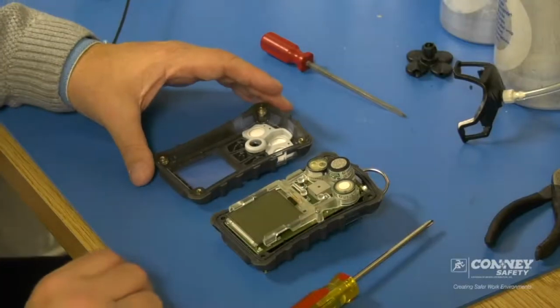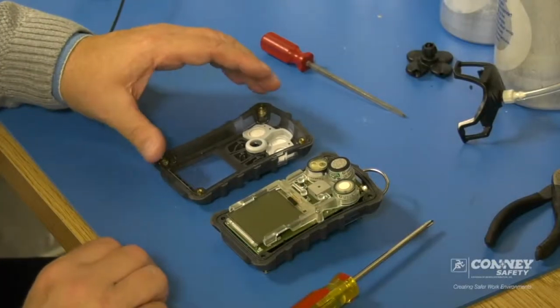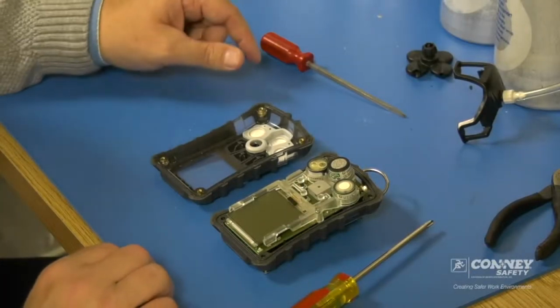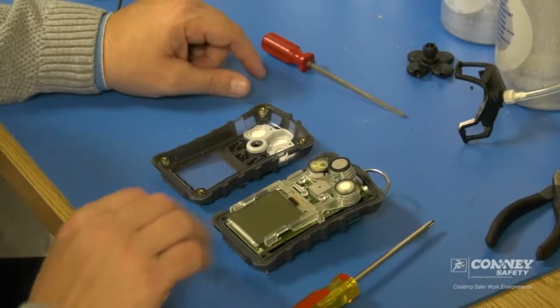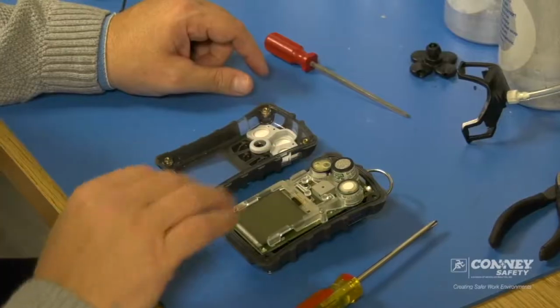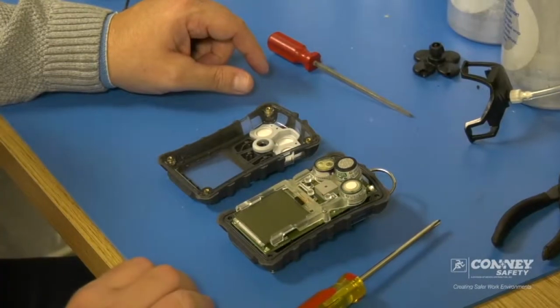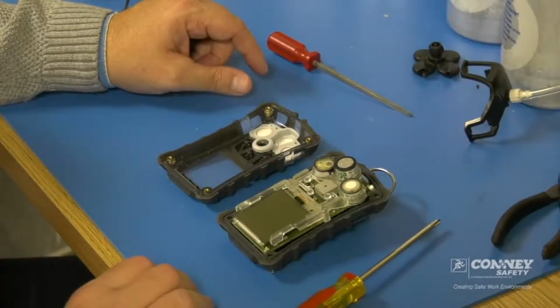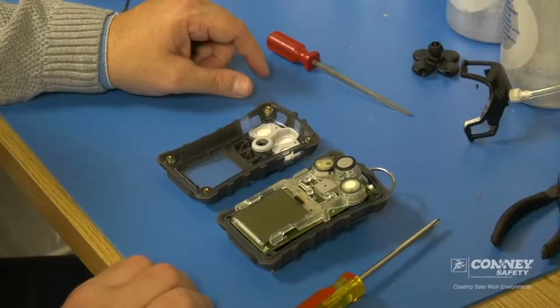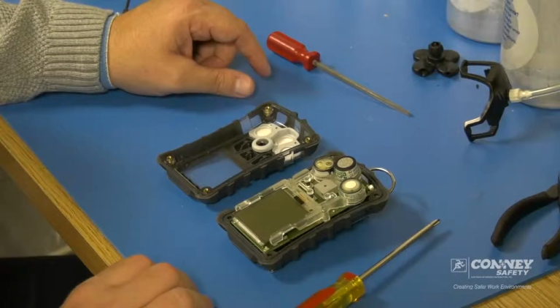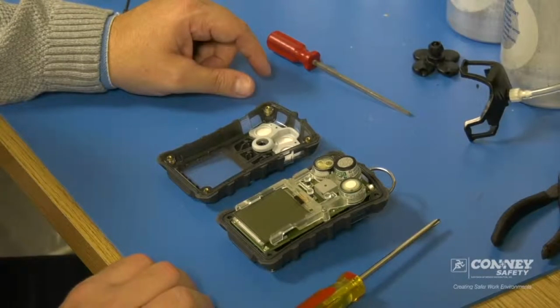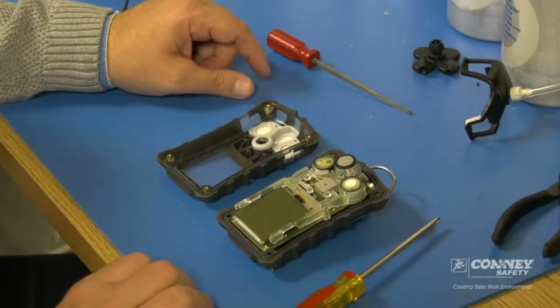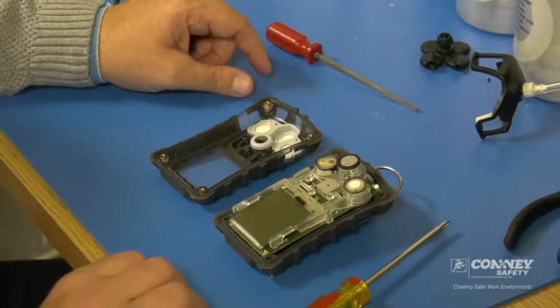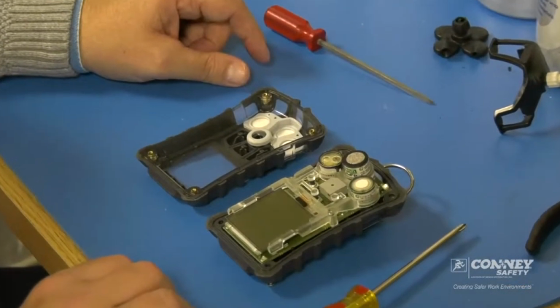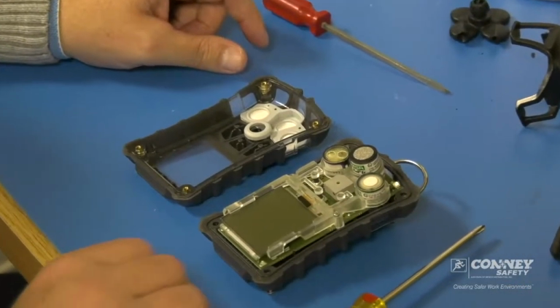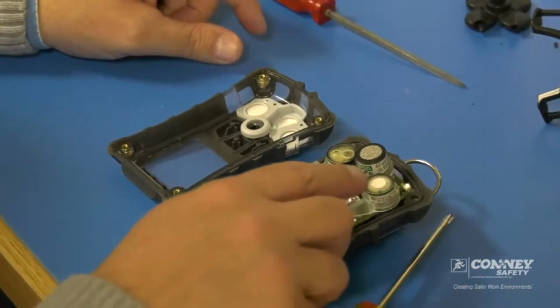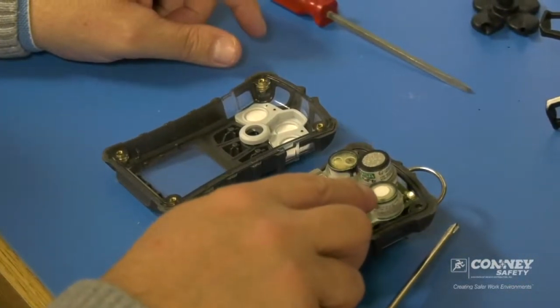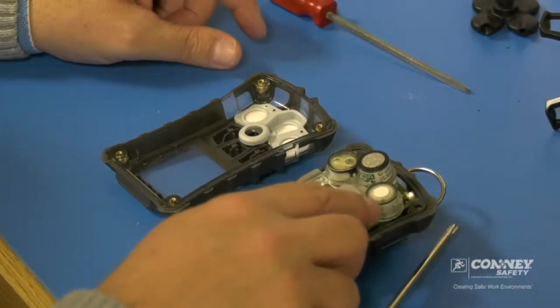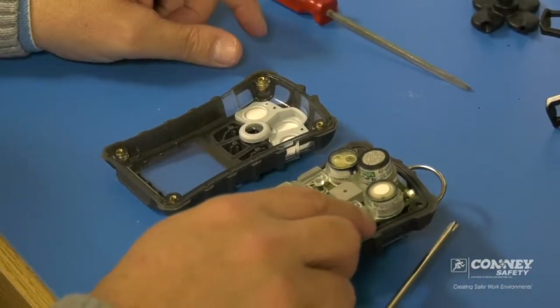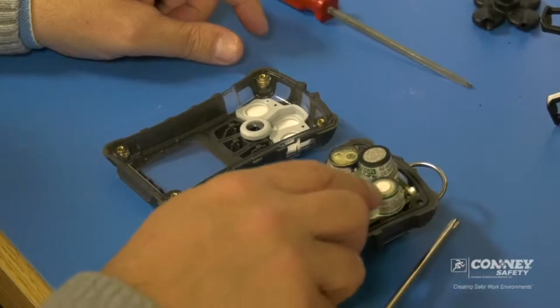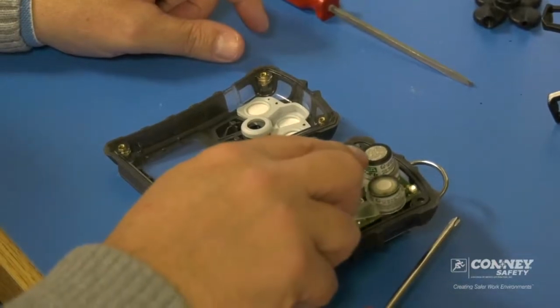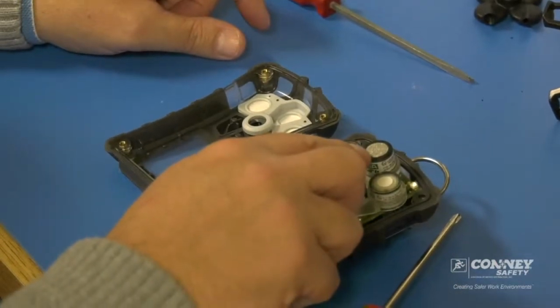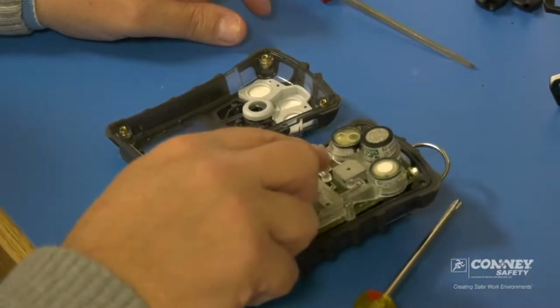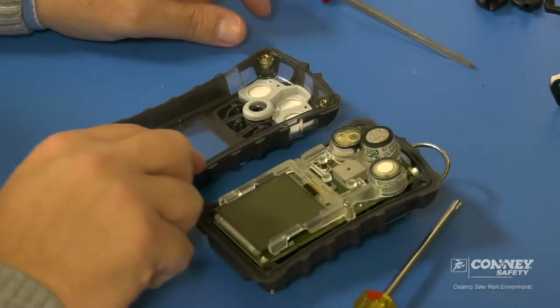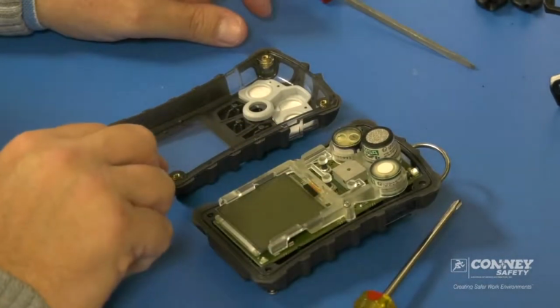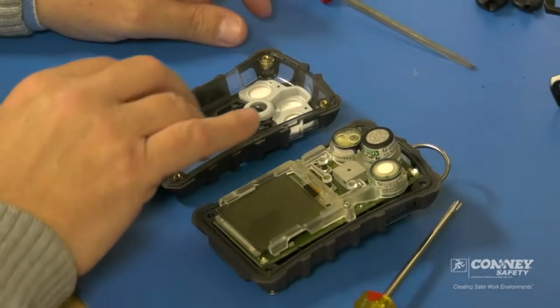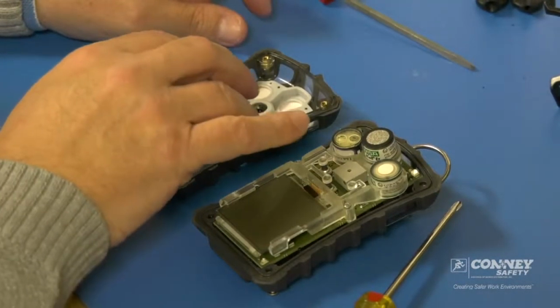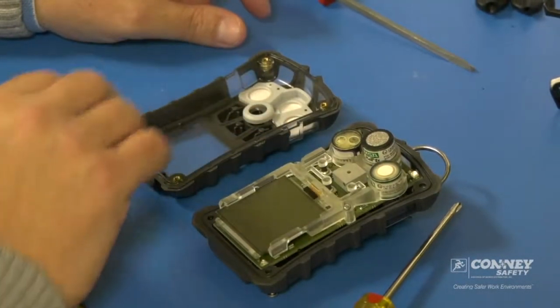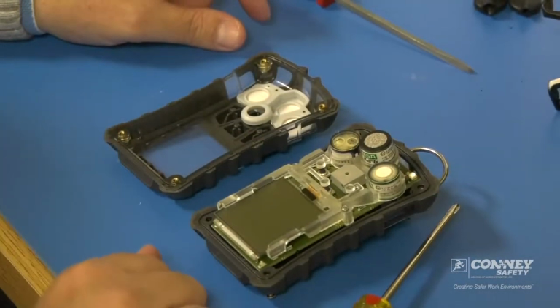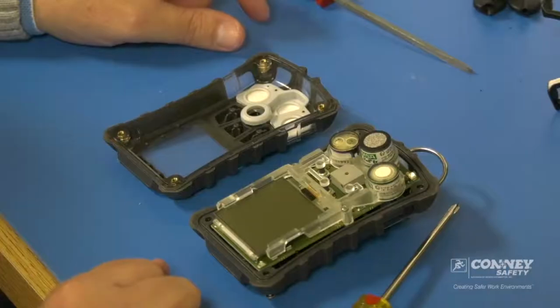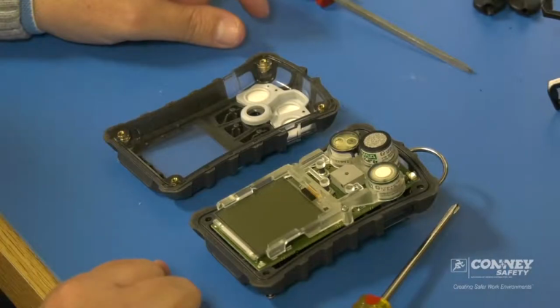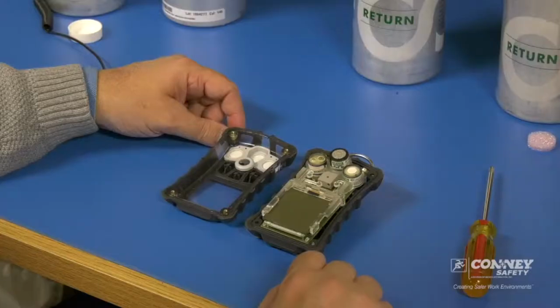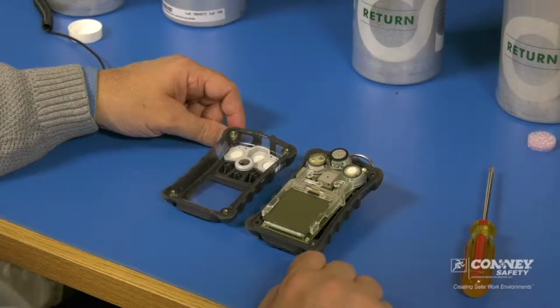Here we have three sensors in this particular gas monitor: the oxygen sensor, the combustible sensor, and then we have a combo CO/H2S sensor.